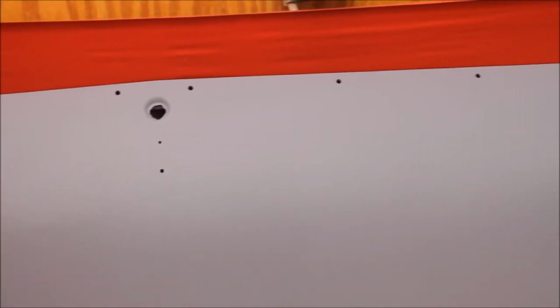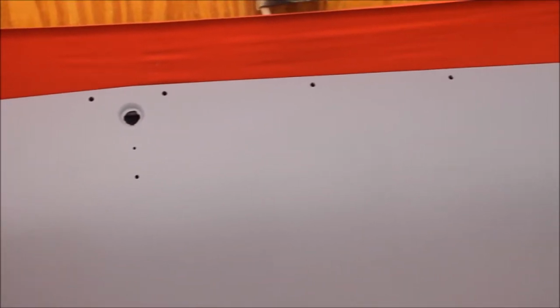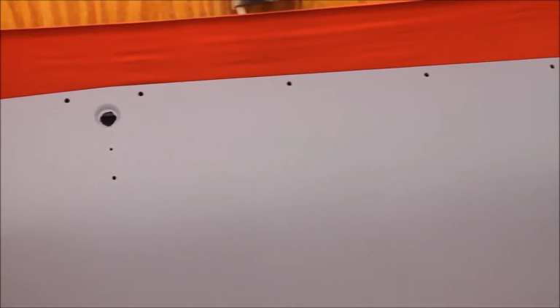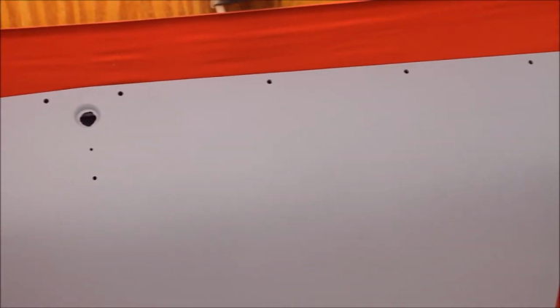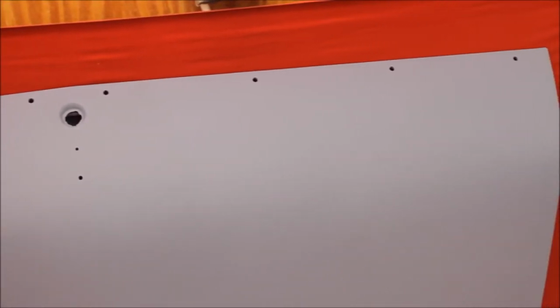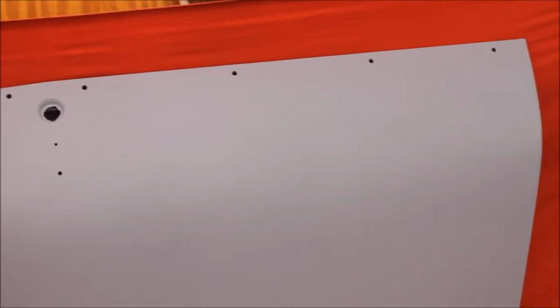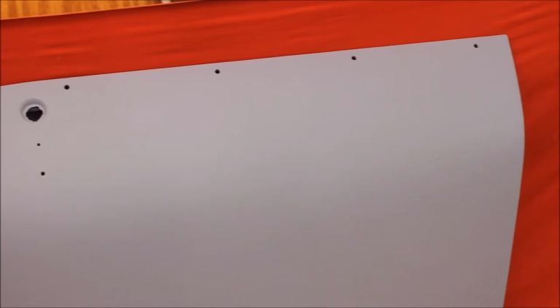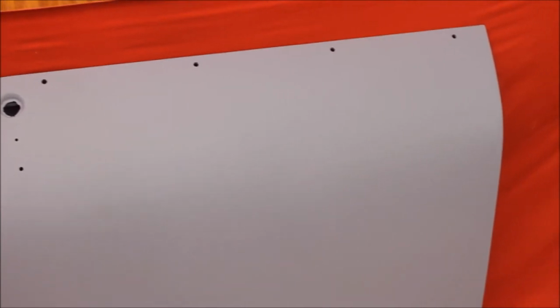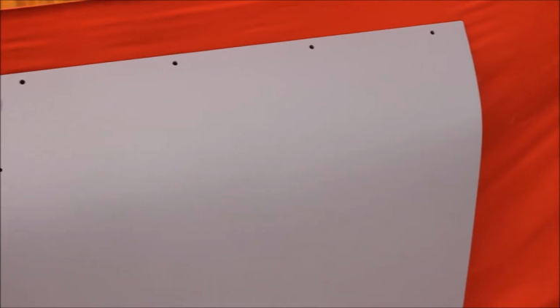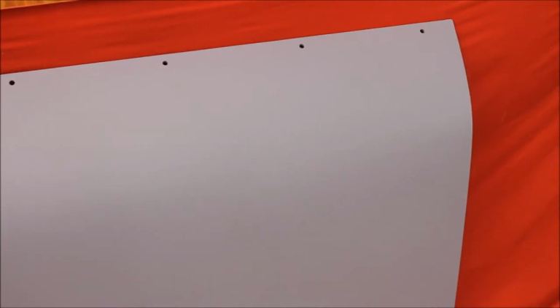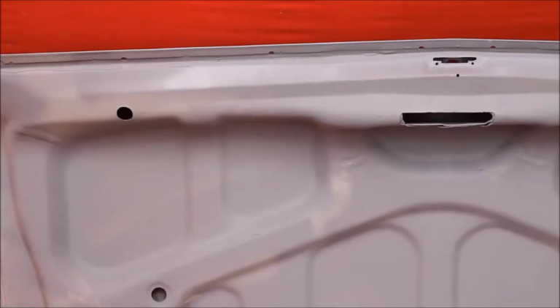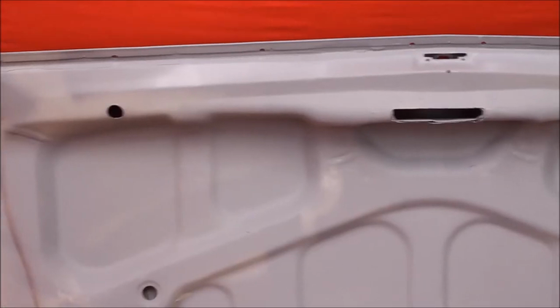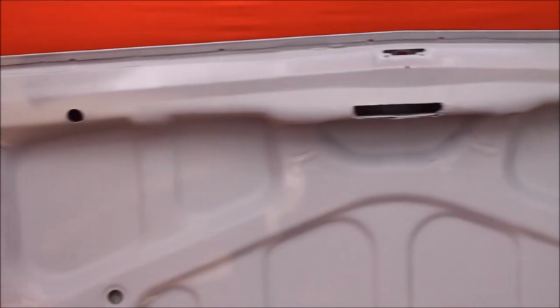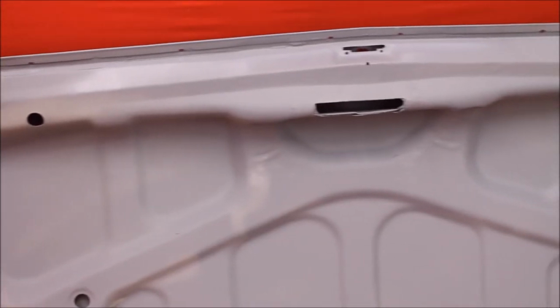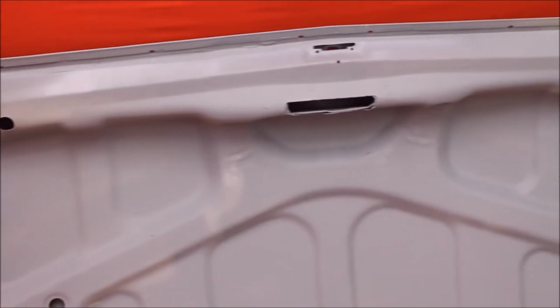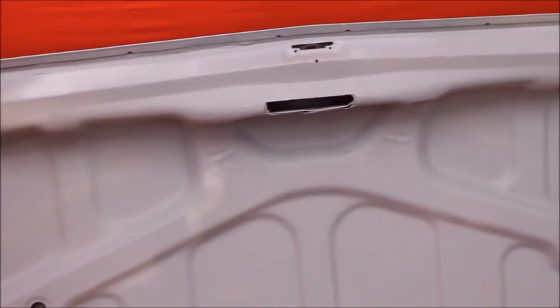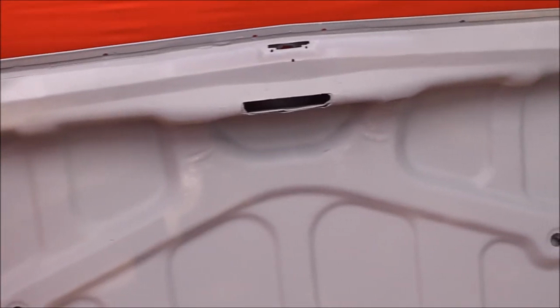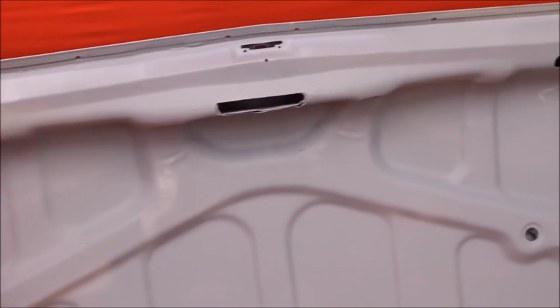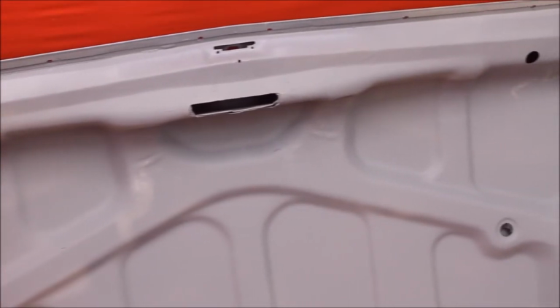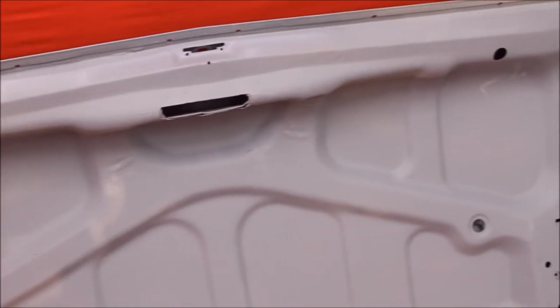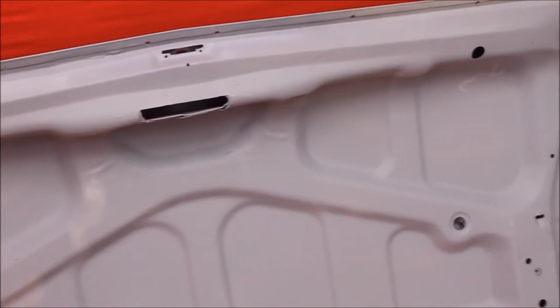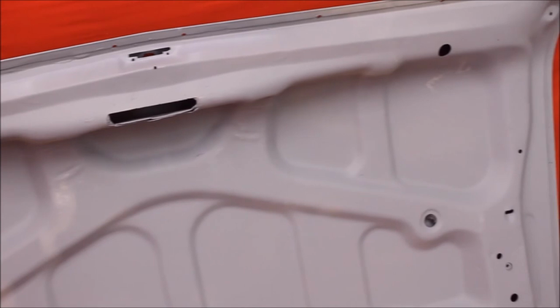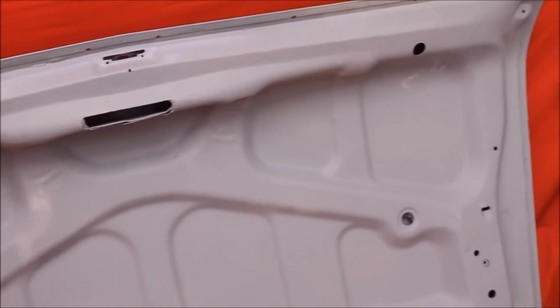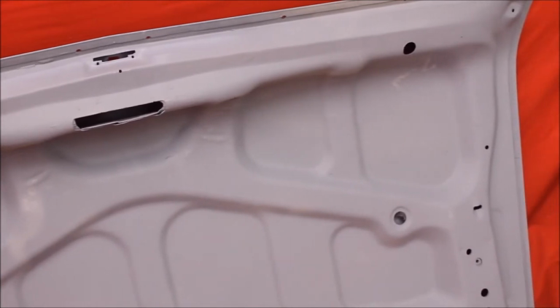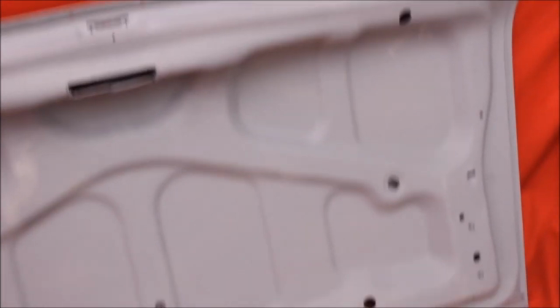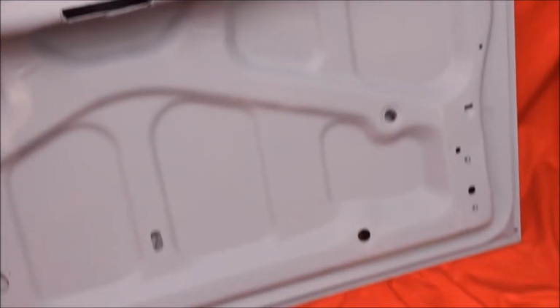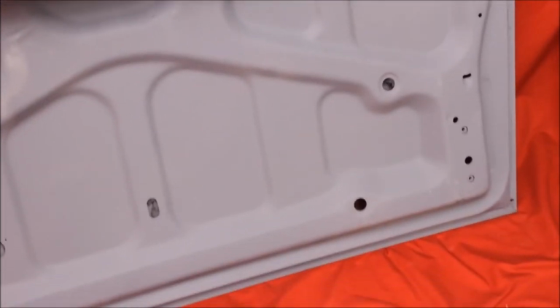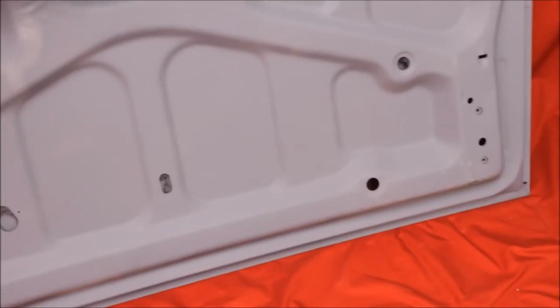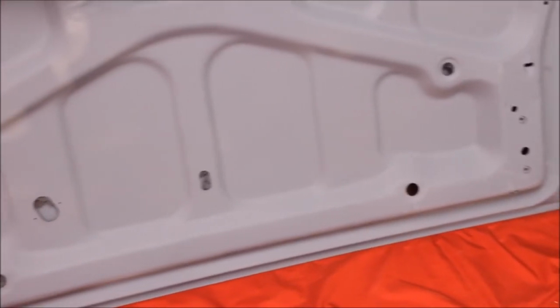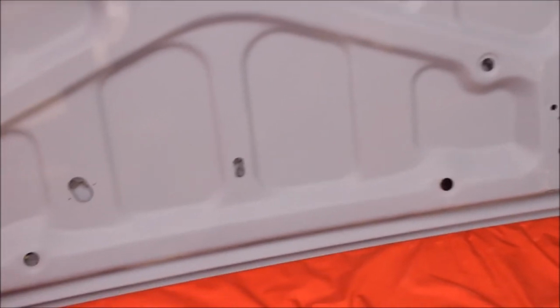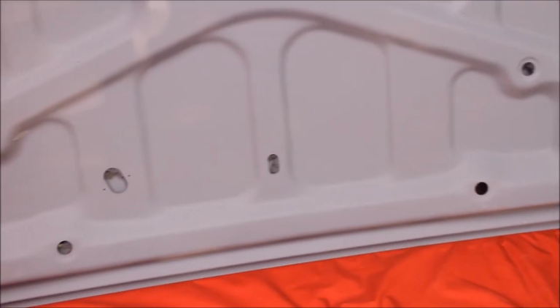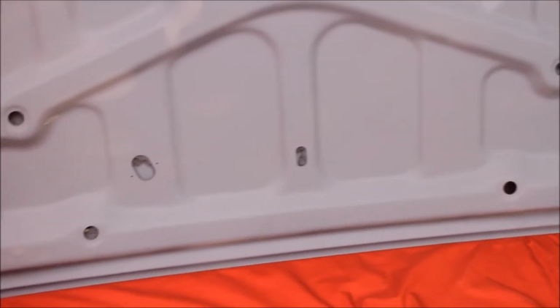Very, very, very difficult to get. And here's the trunk lid. Look at that 68 442 — very nice on the back side. Nice and solid. Look at that. Real nice.